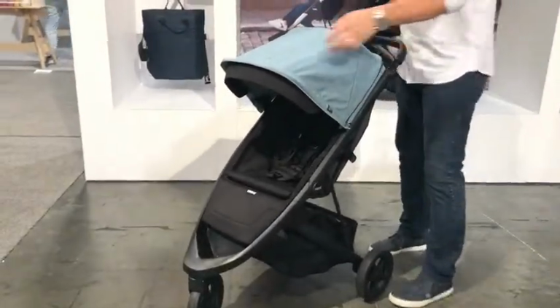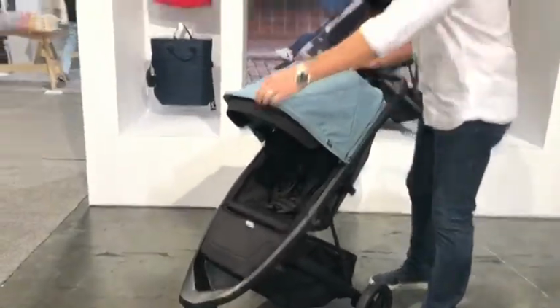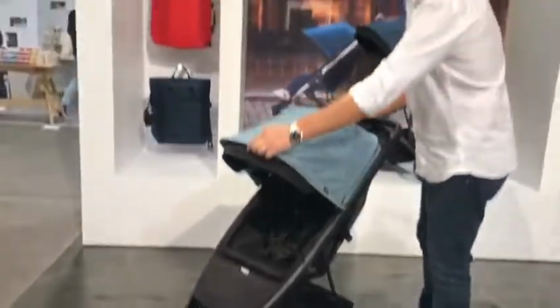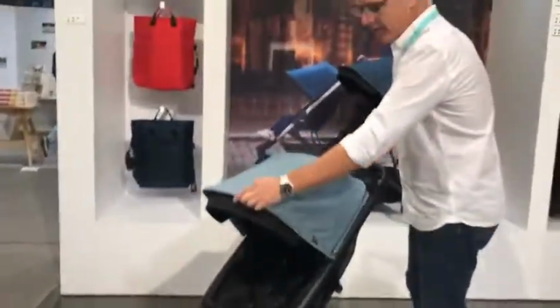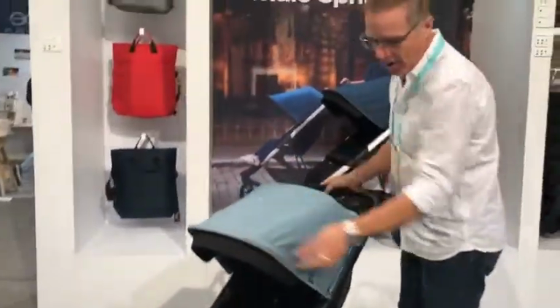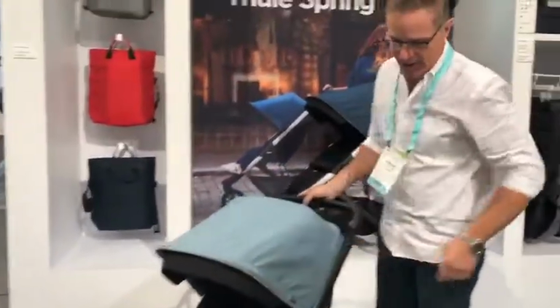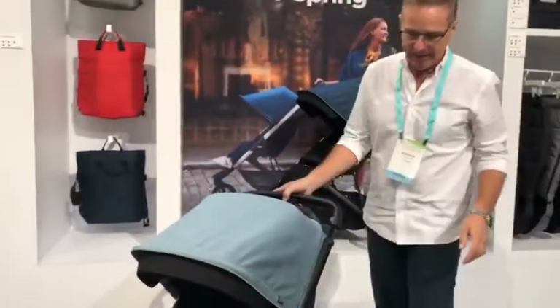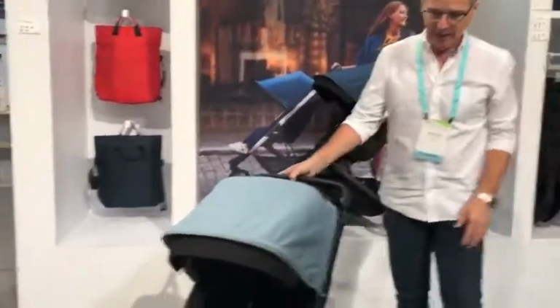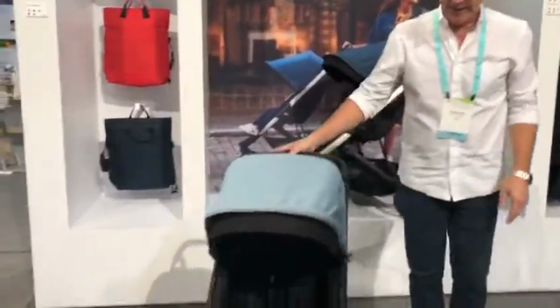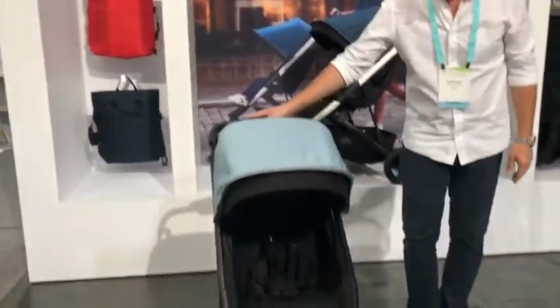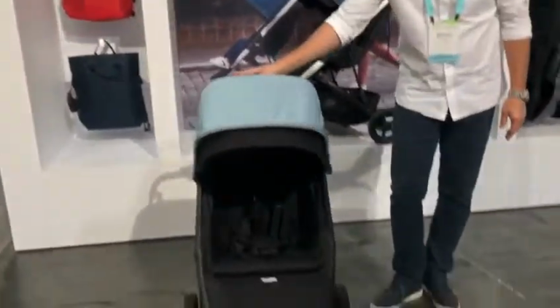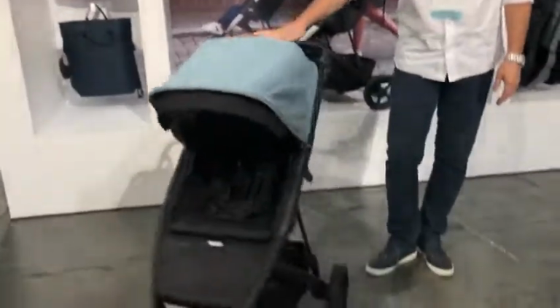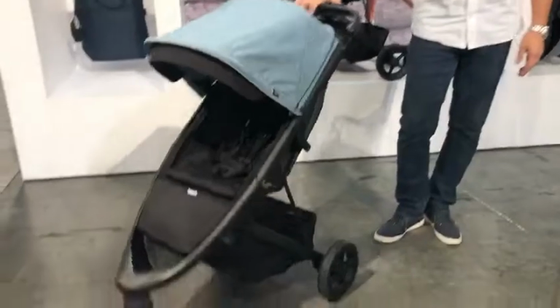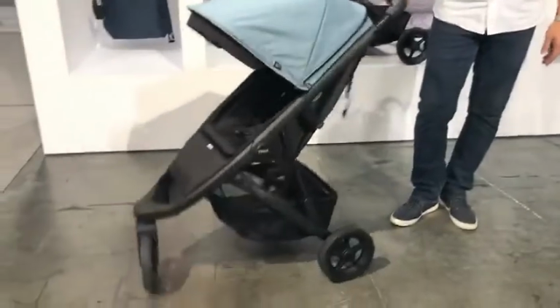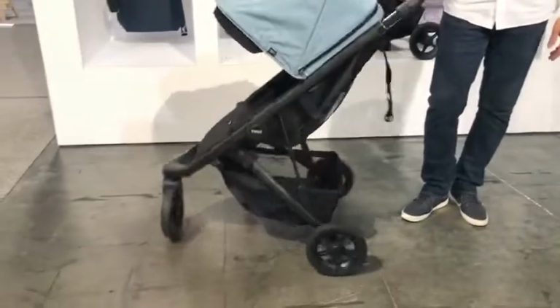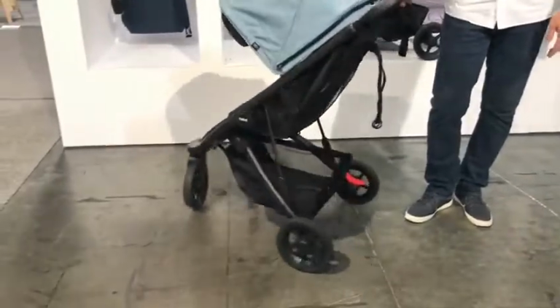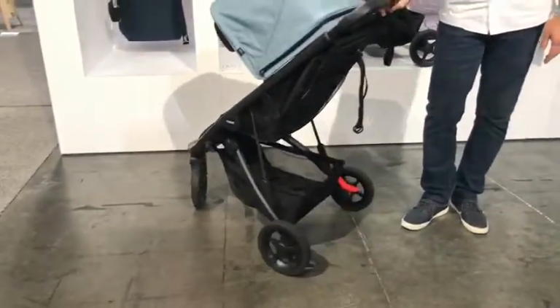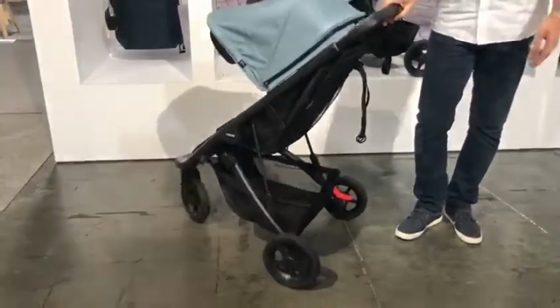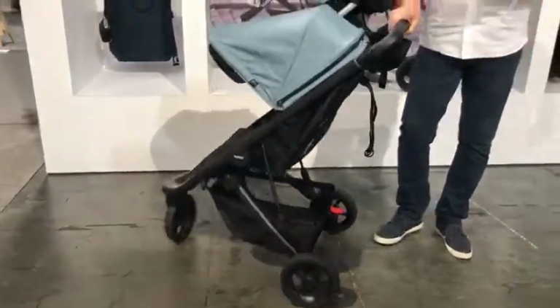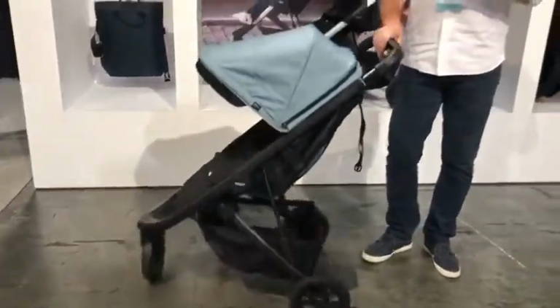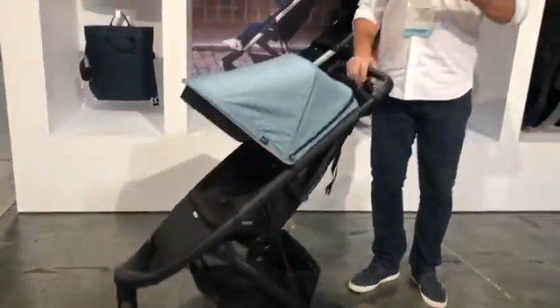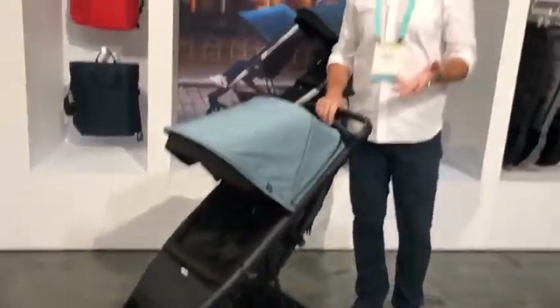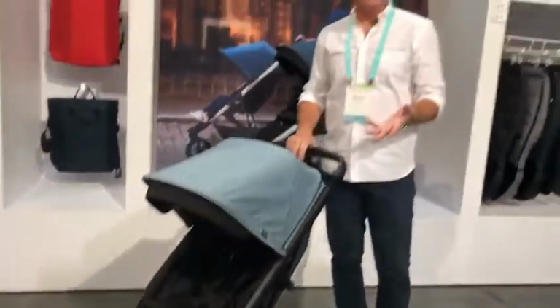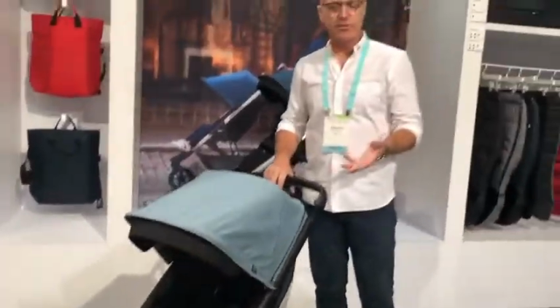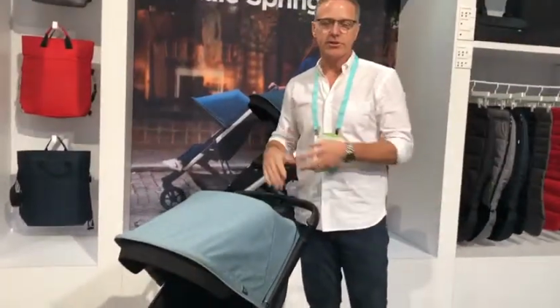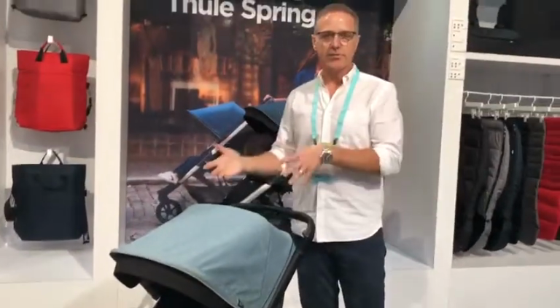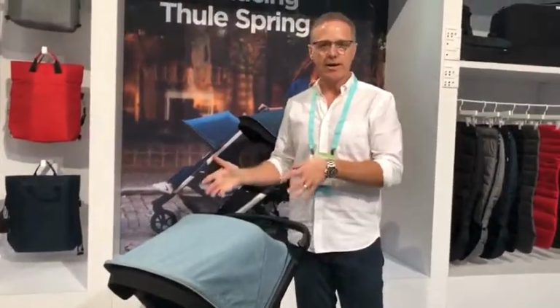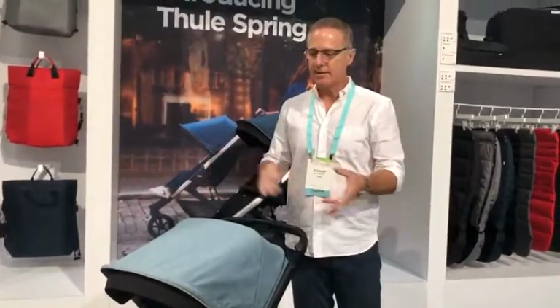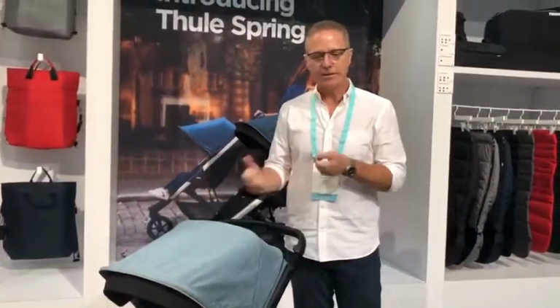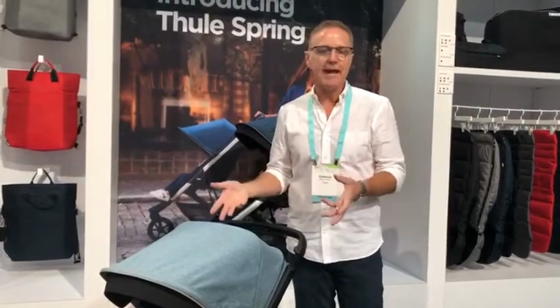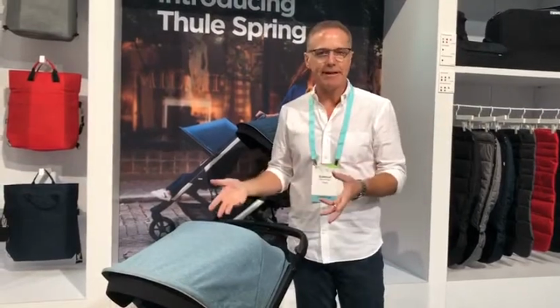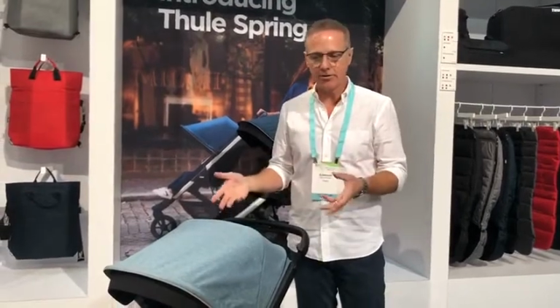The Toolie Spring is all about lightweight, easy maneuverability for daily use. It's not like our jogging stroller, which is just for jogging — this is really just an everyday stroller.